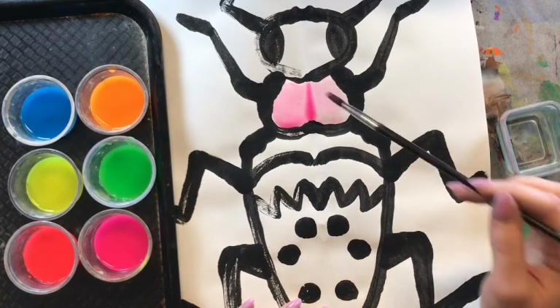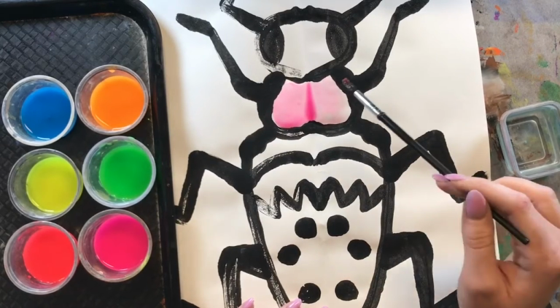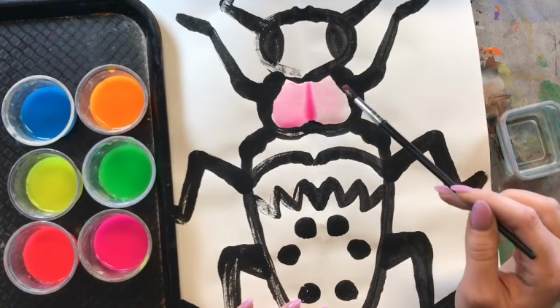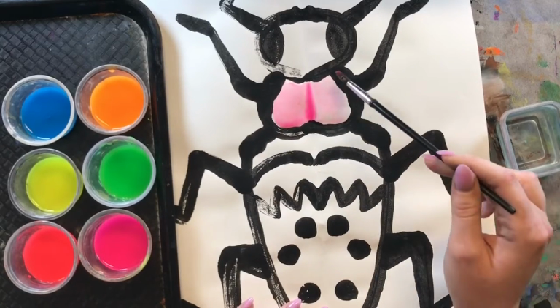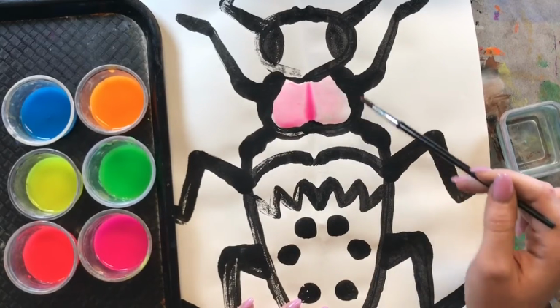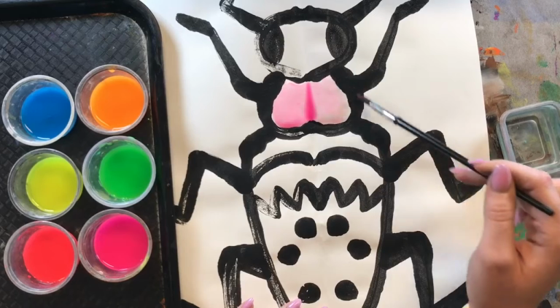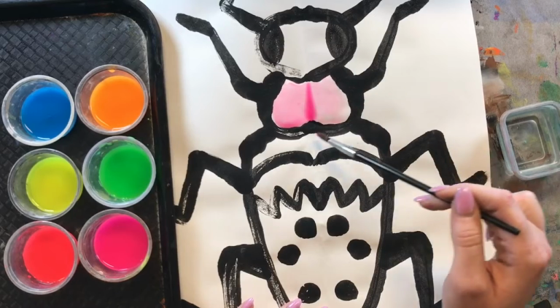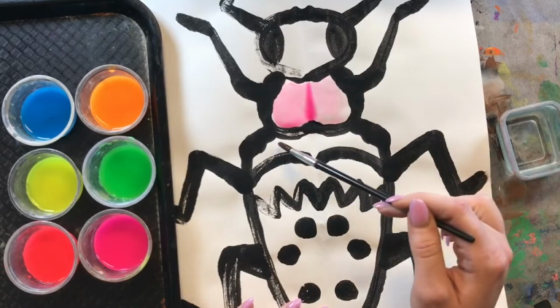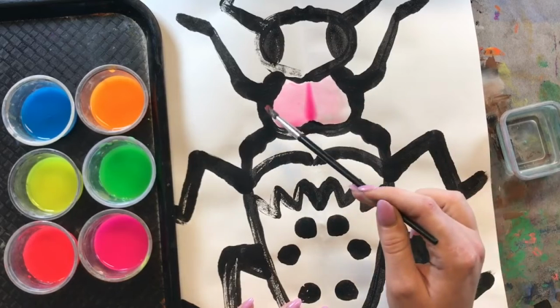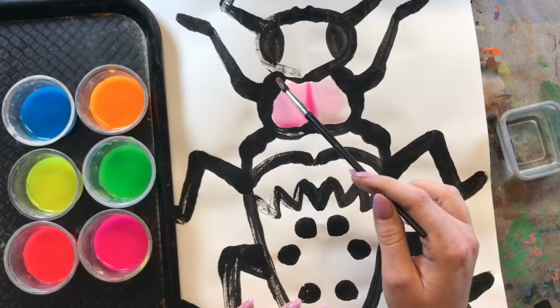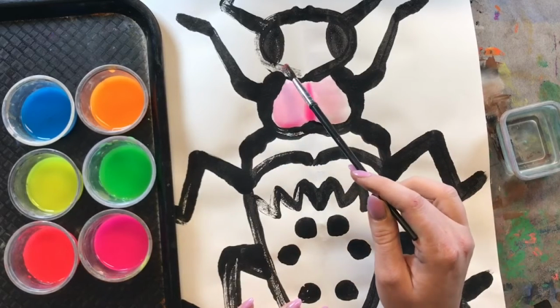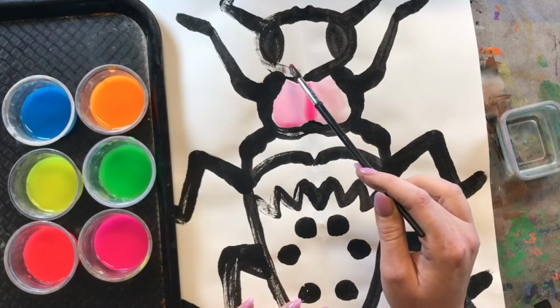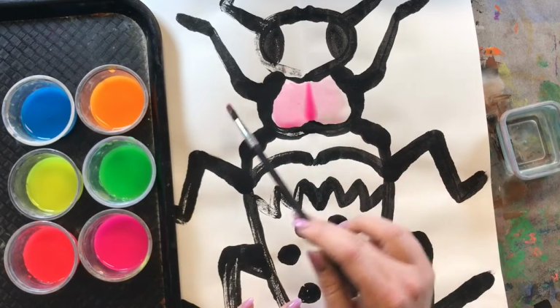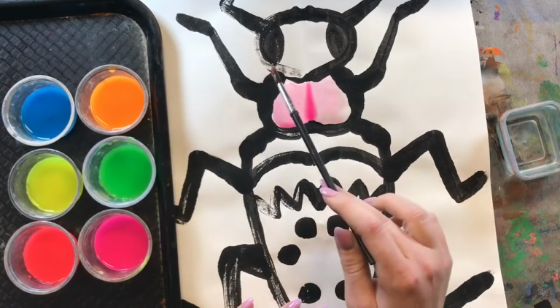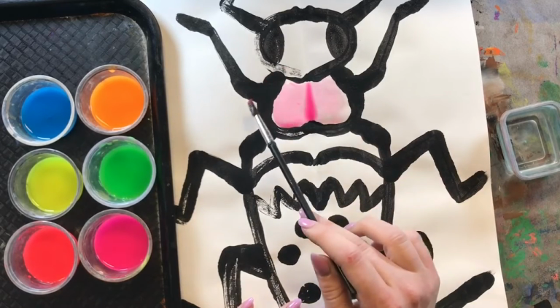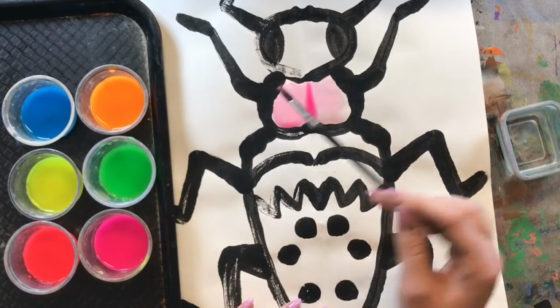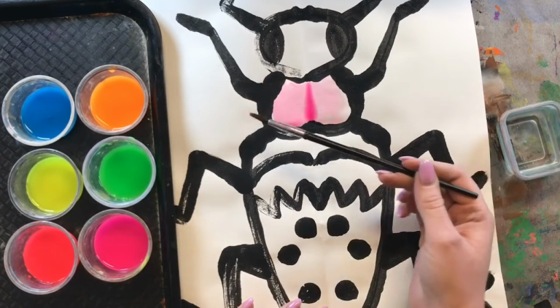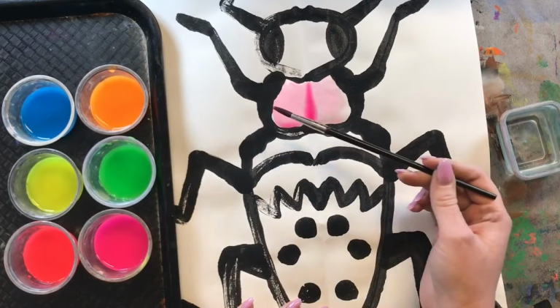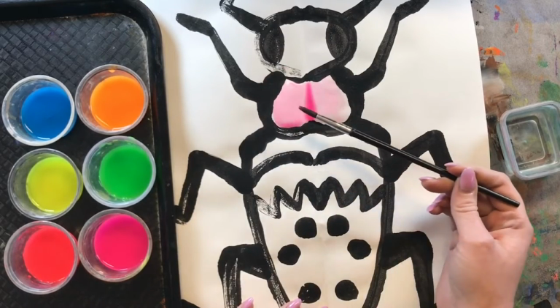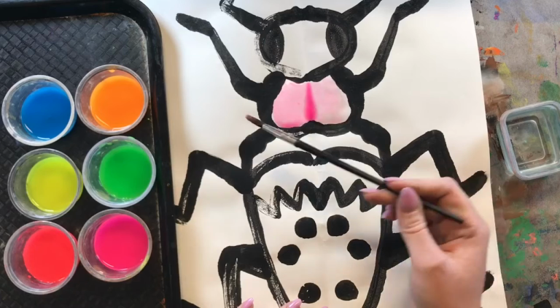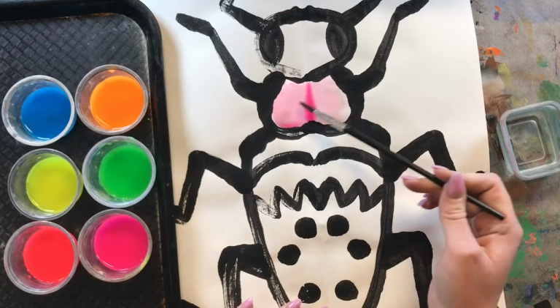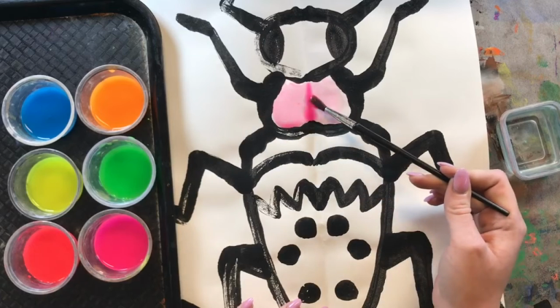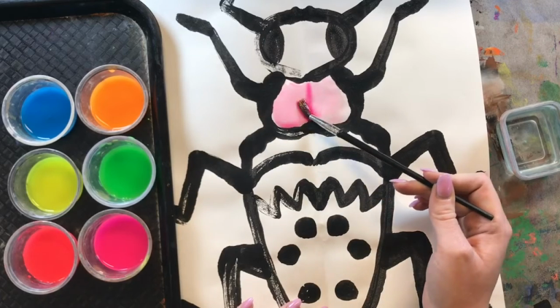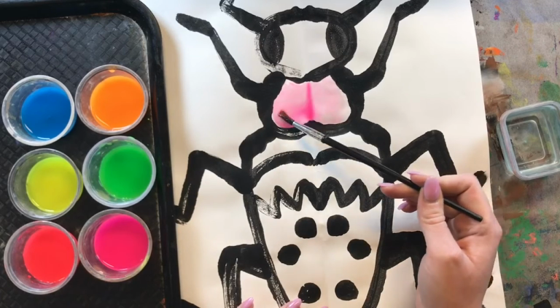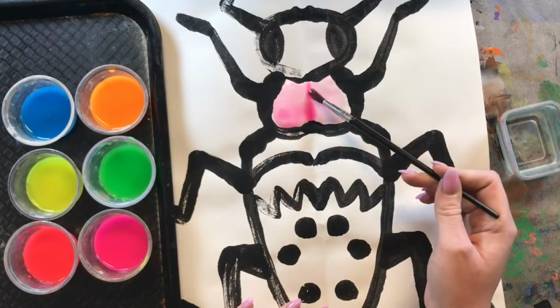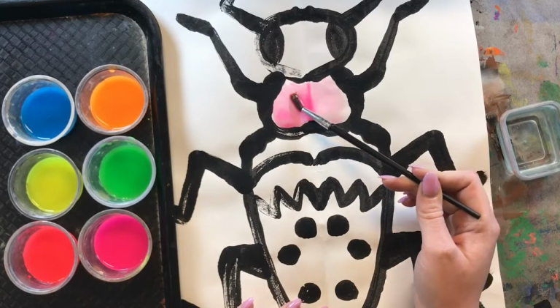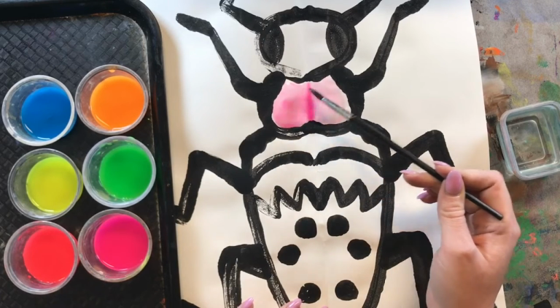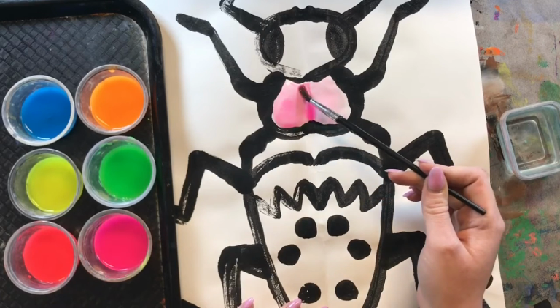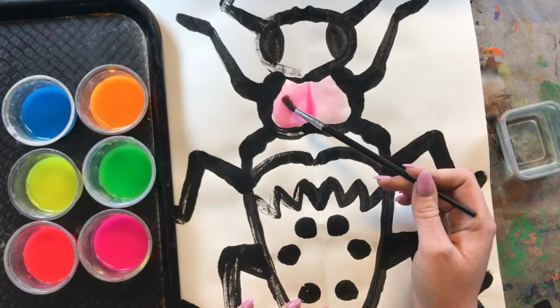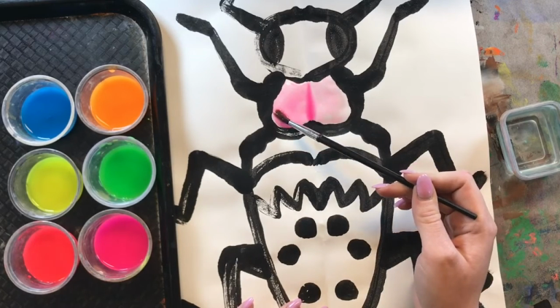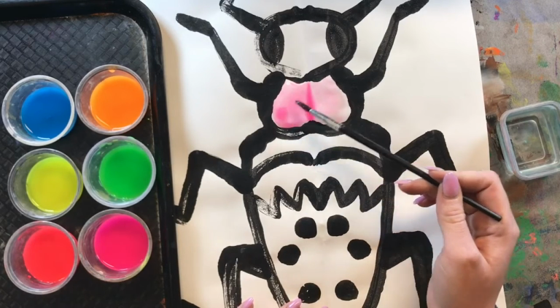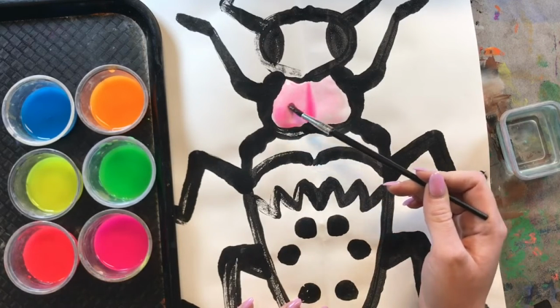So if we get too much water in this black paint that we added last time, then that black paint is going to start bleeding into our beautiful bright colors. So just be mindful of that today.